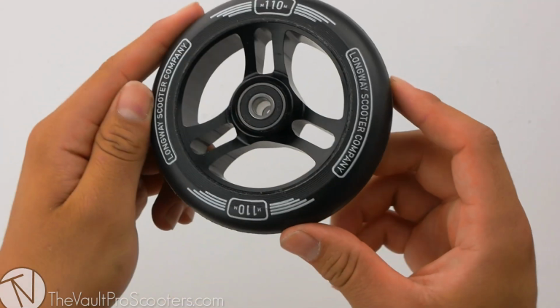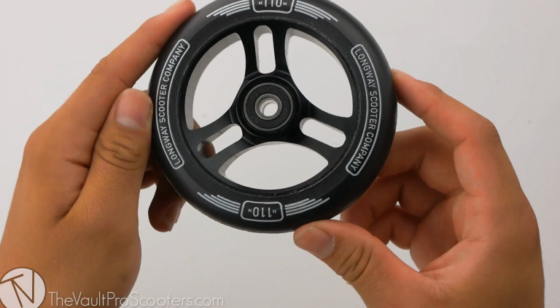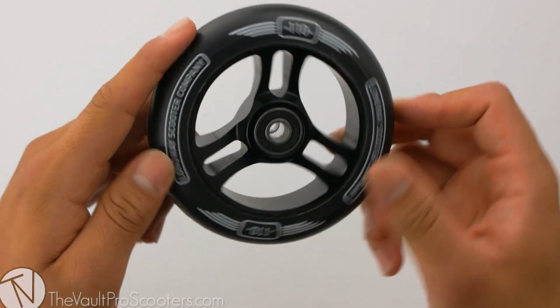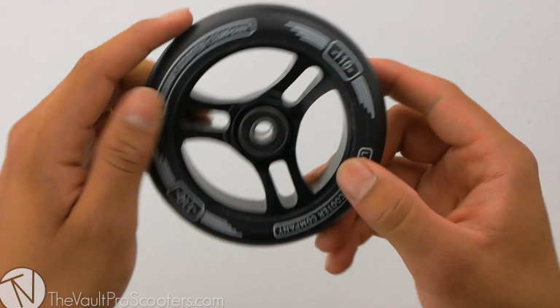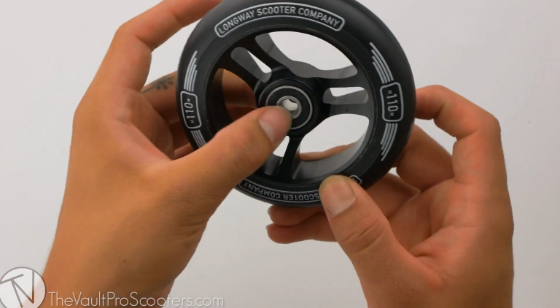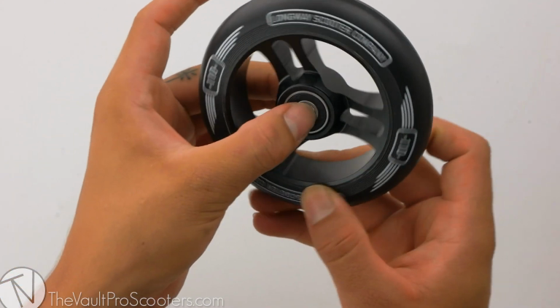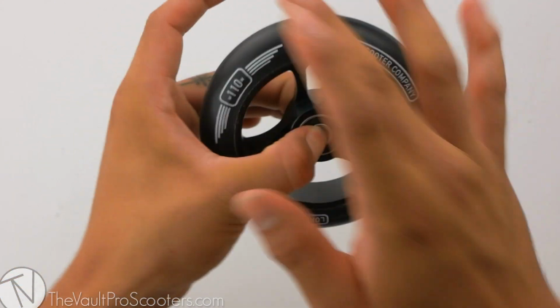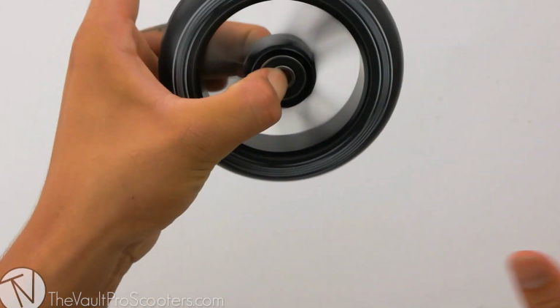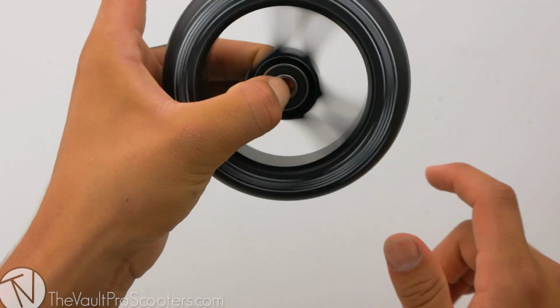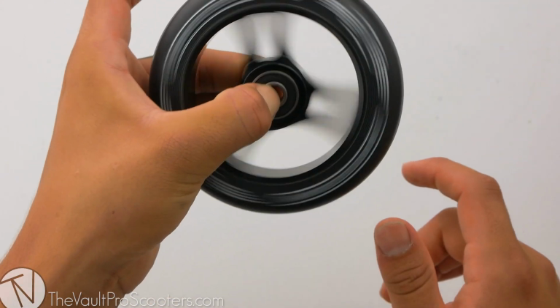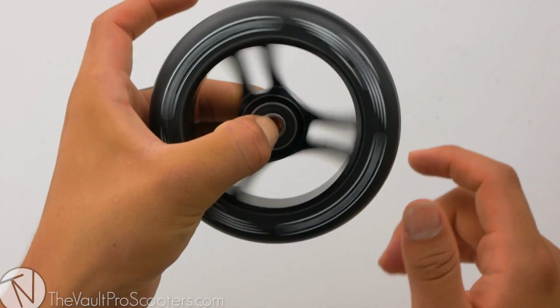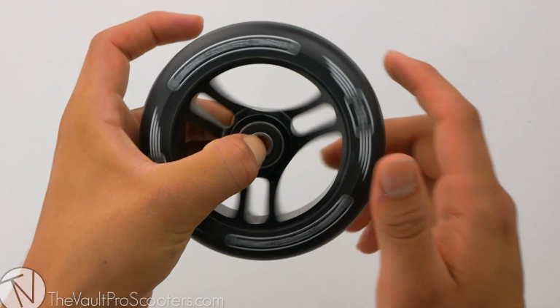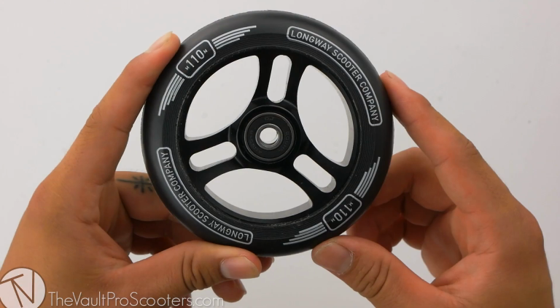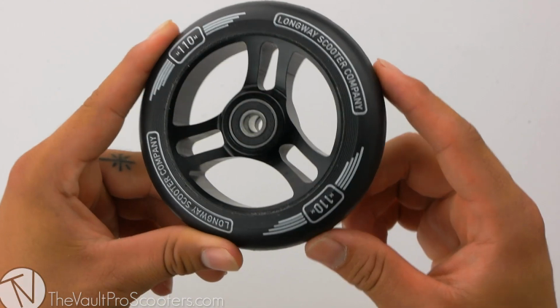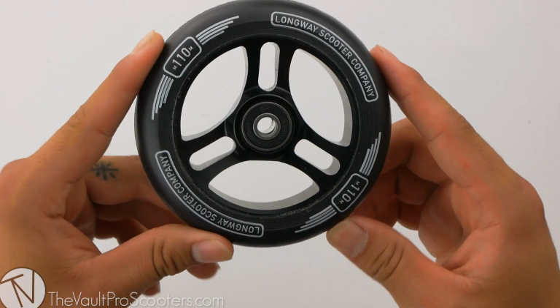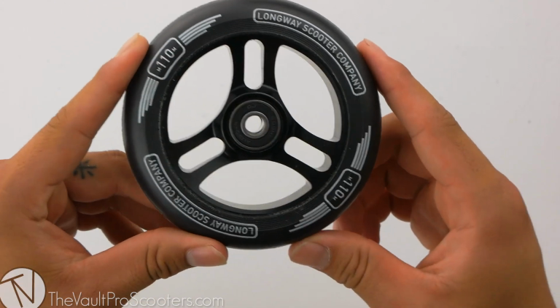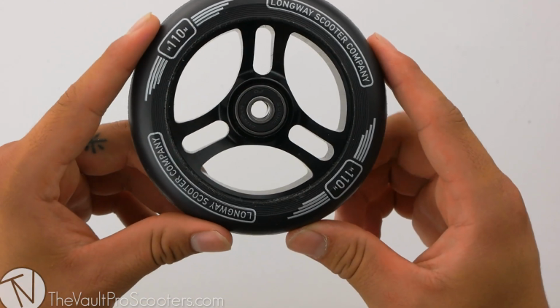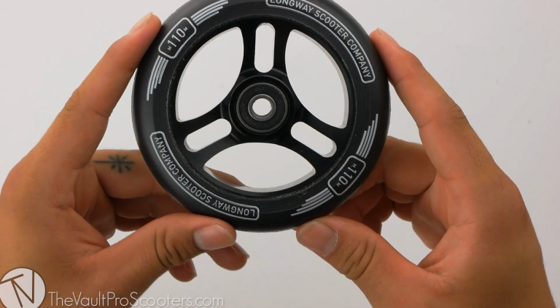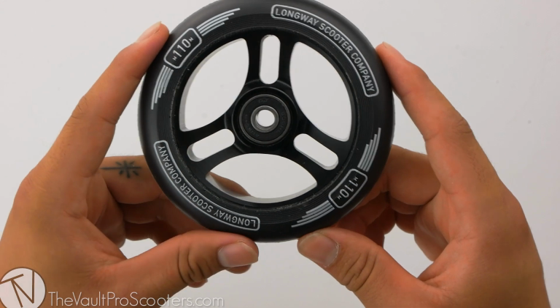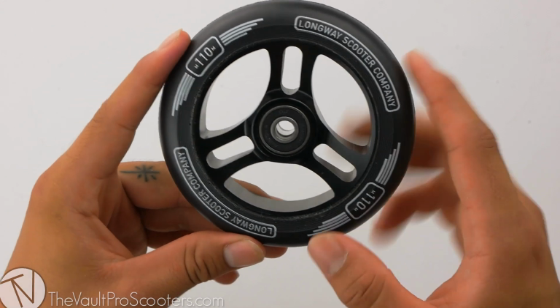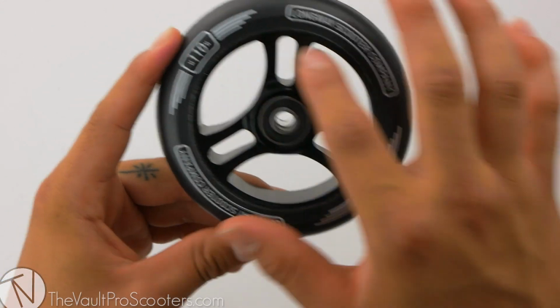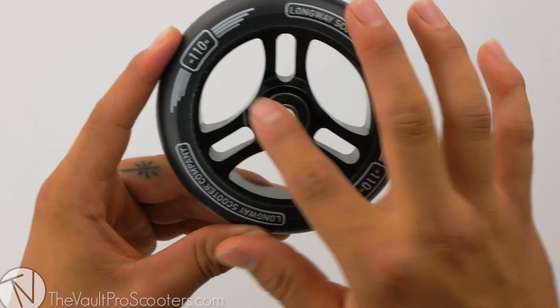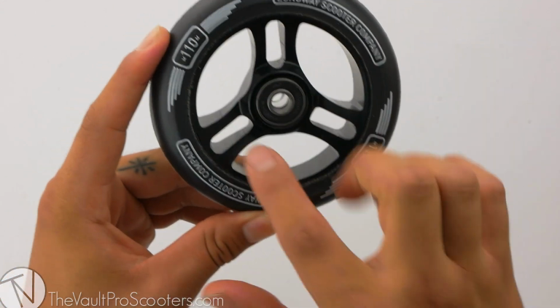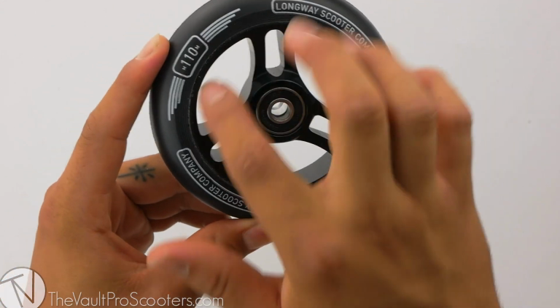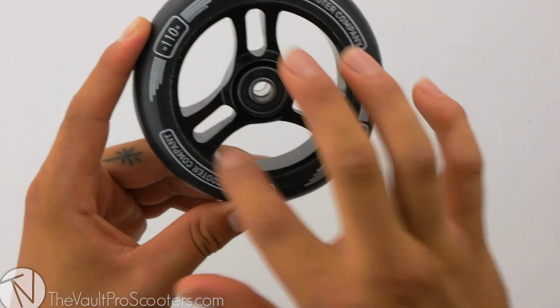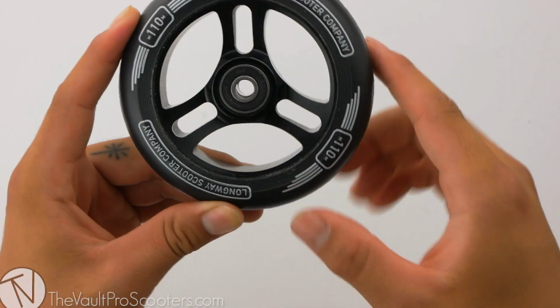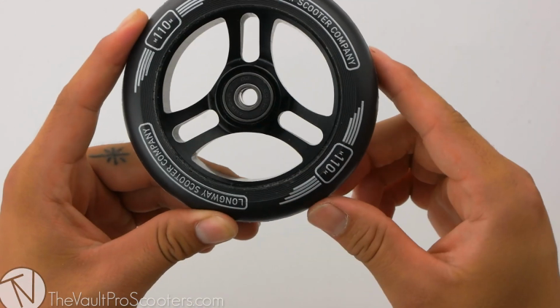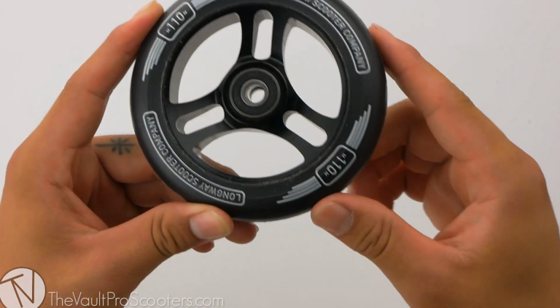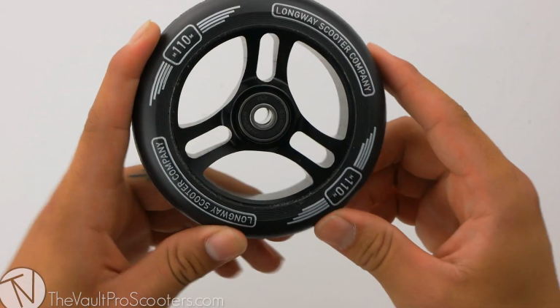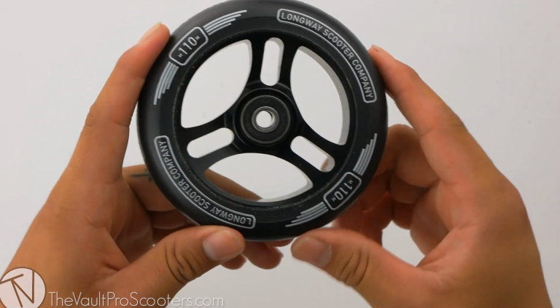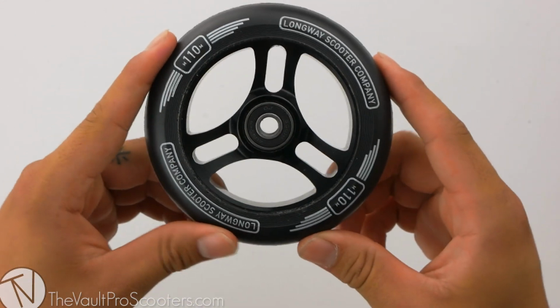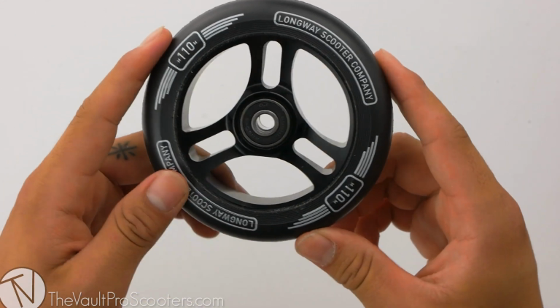Bearings are pre-installed on this wheel, so you will be rolling really nice and fast right out of the box. The Sector Wheel does have a pretty cool core design — it is three-spoke with cutouts in between all of them, so let's see where it puts it at on the scale.